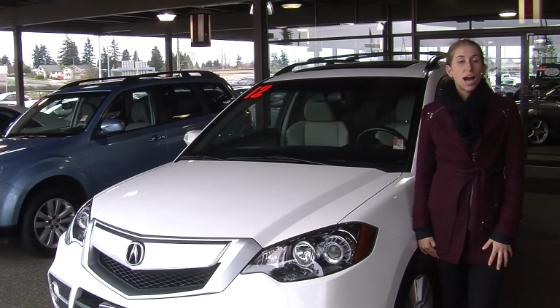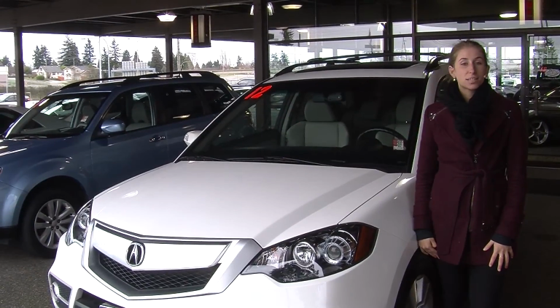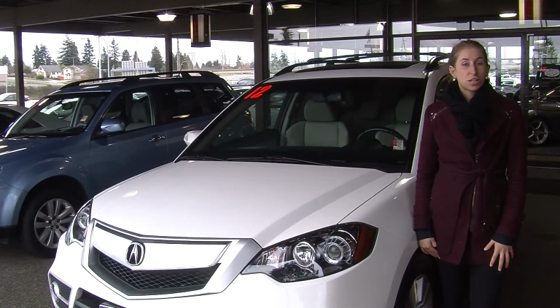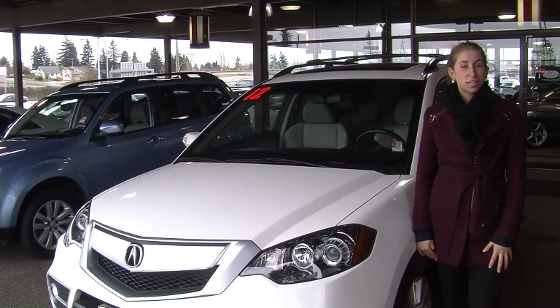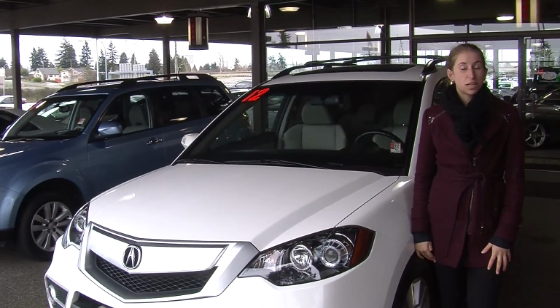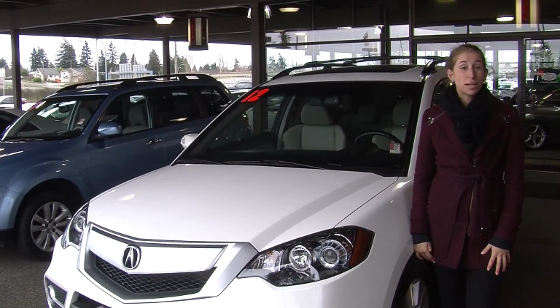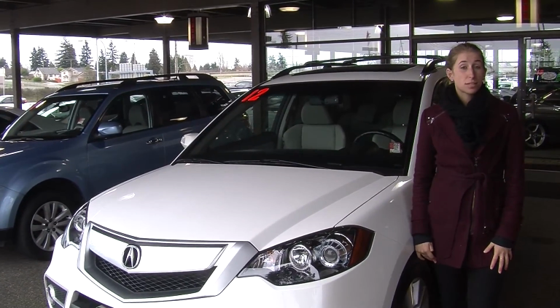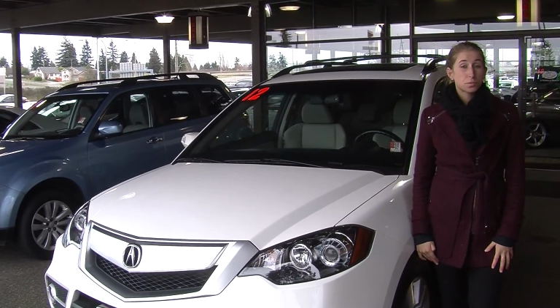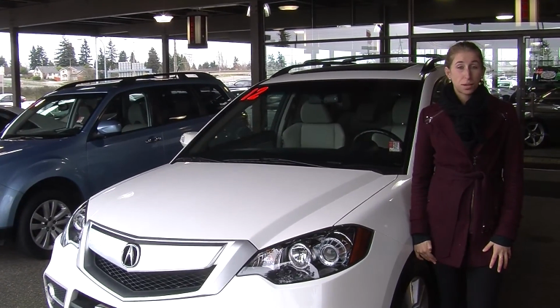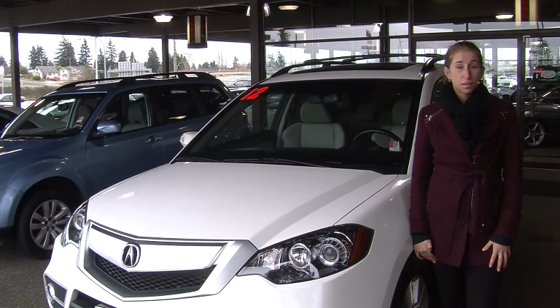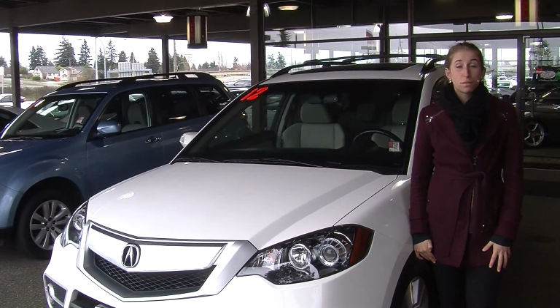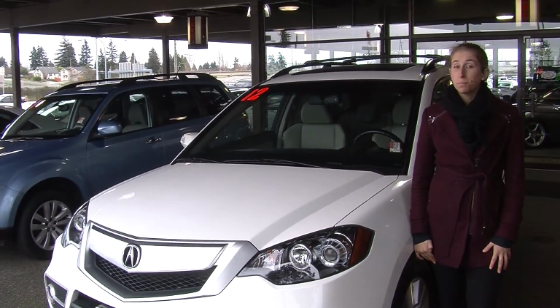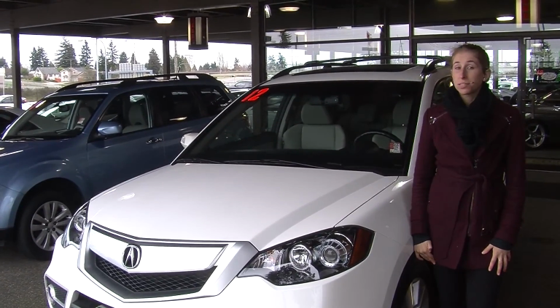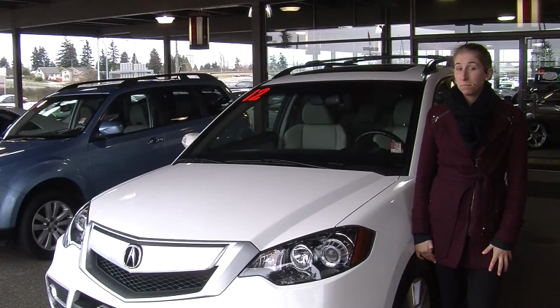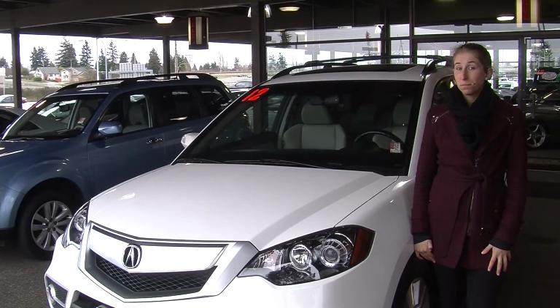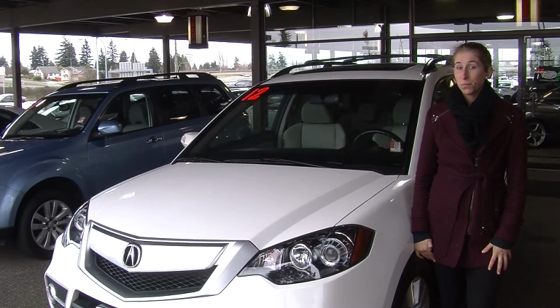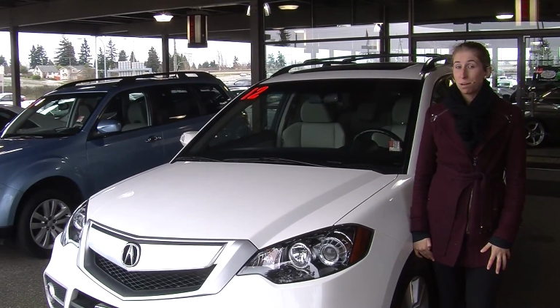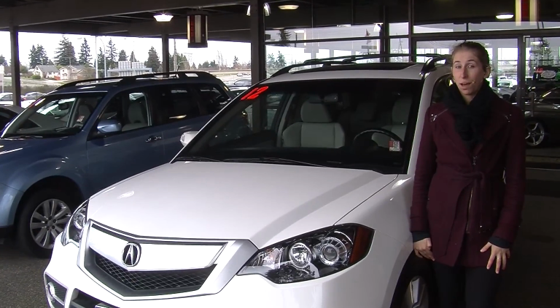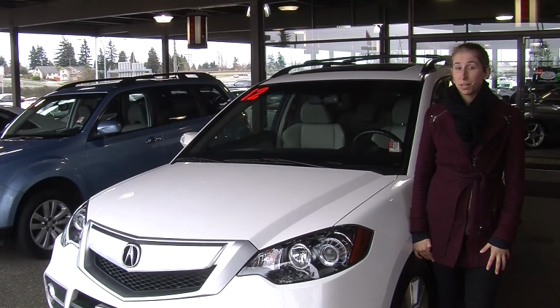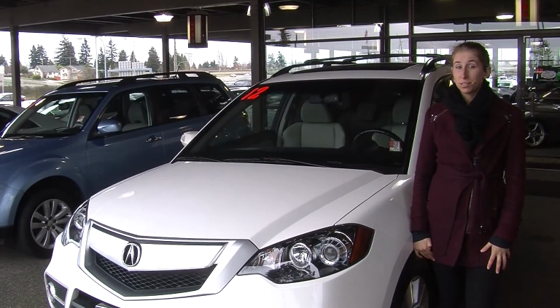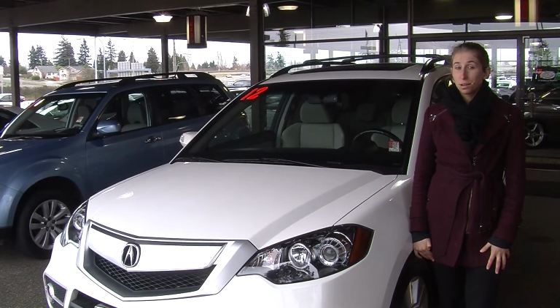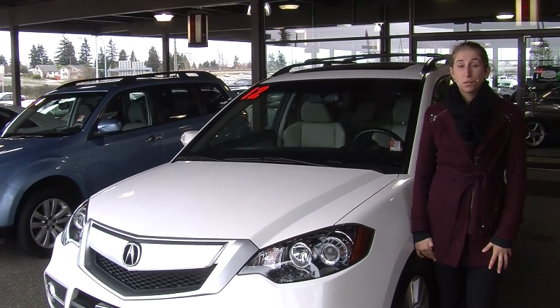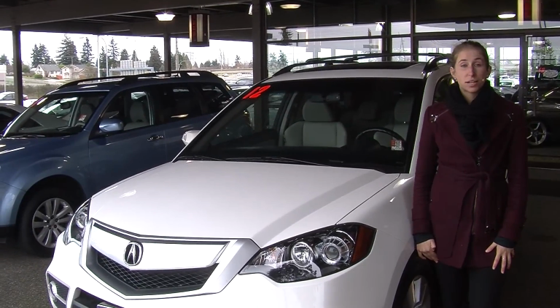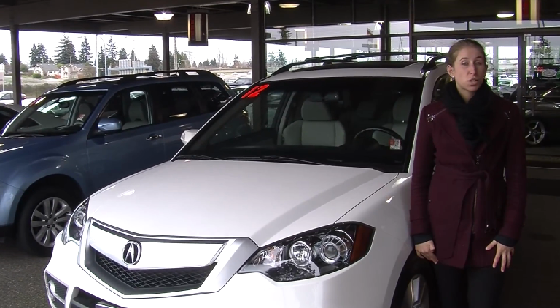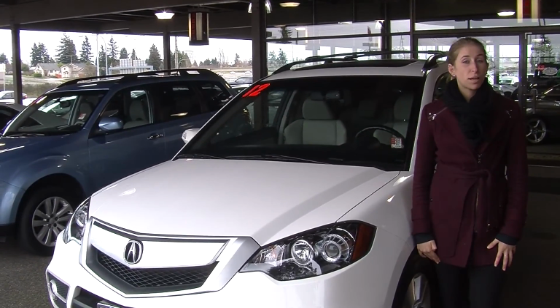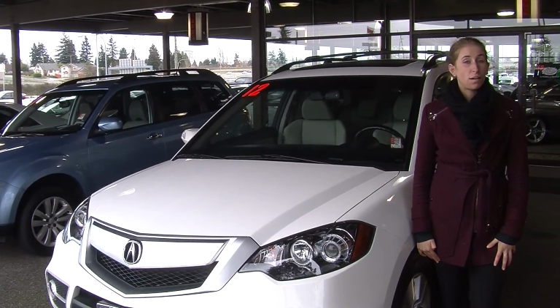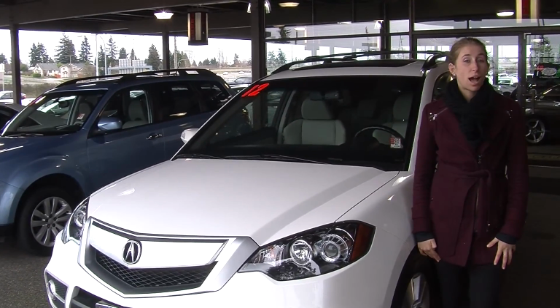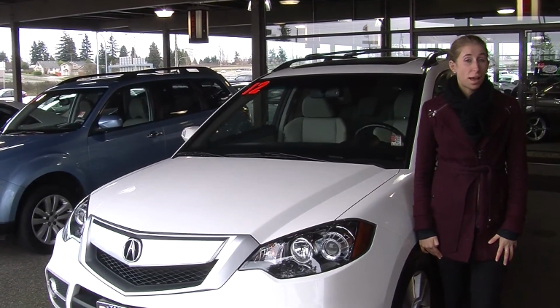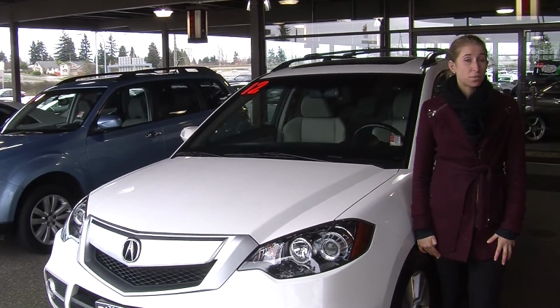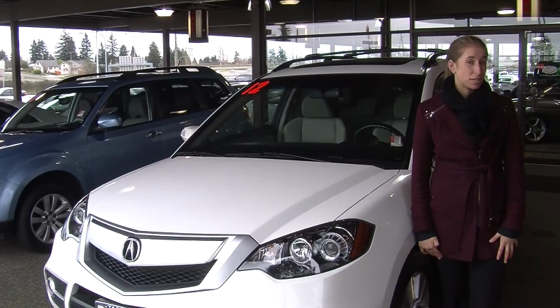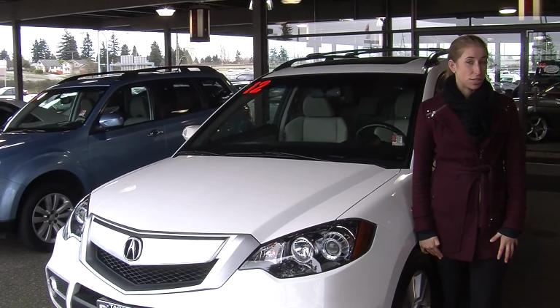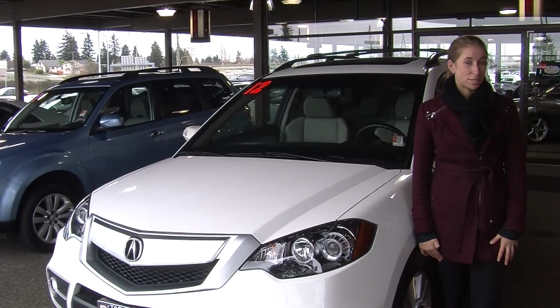Hi, this is Chelsea. Today I'm at Titusville Toyota. We've been owned by the same family for over 75 years. We're located in Tacoma off of I-5 and the 38th Street exit.